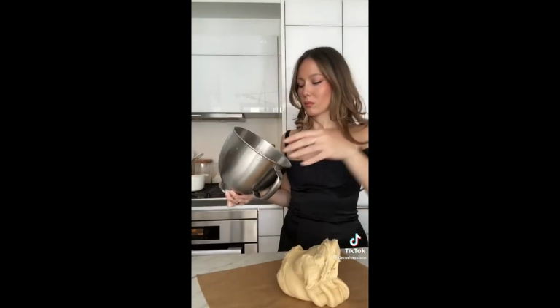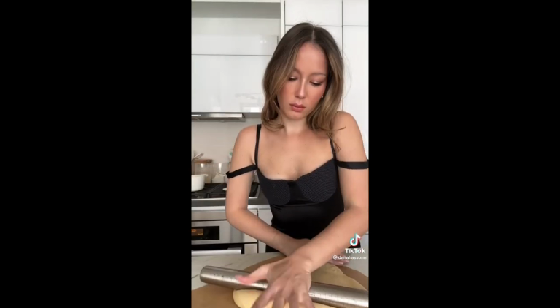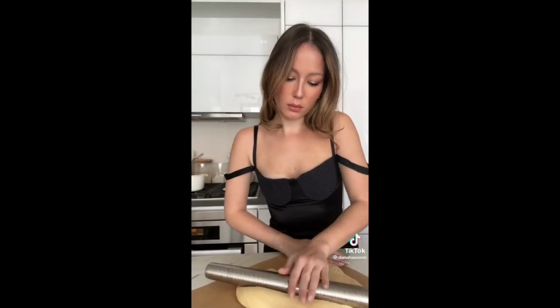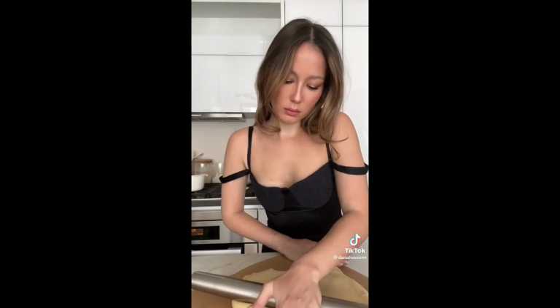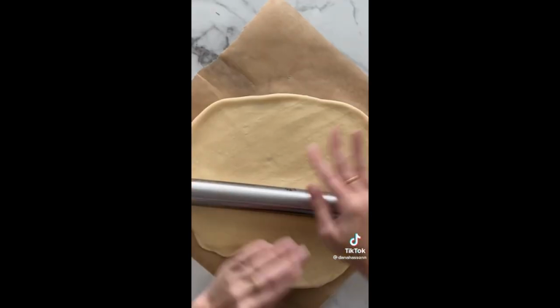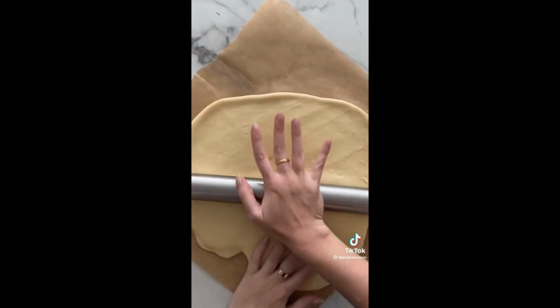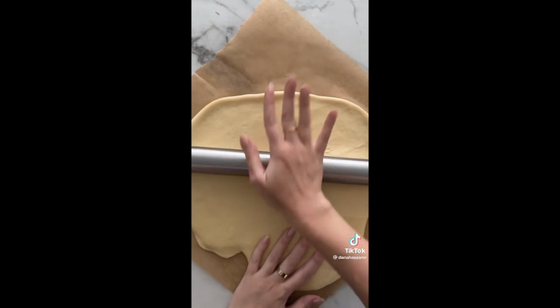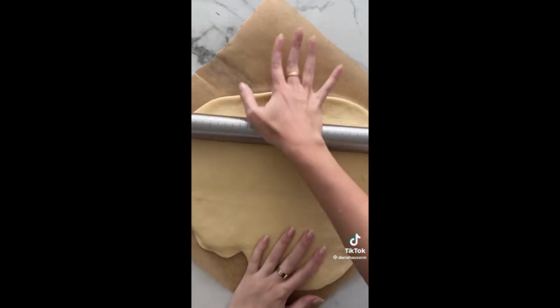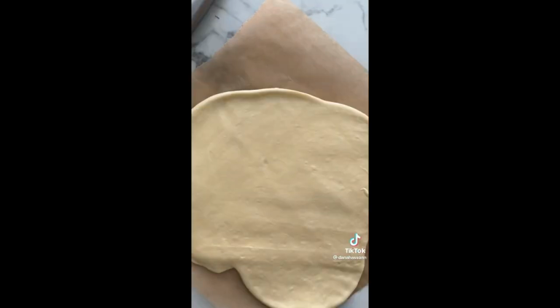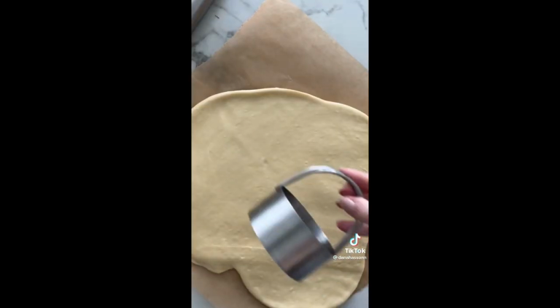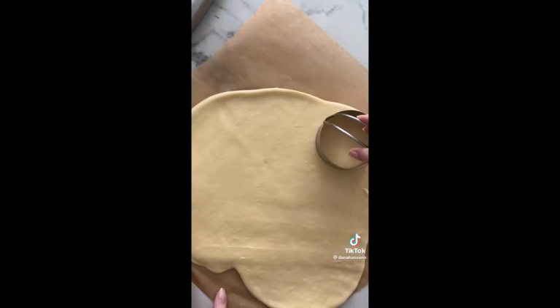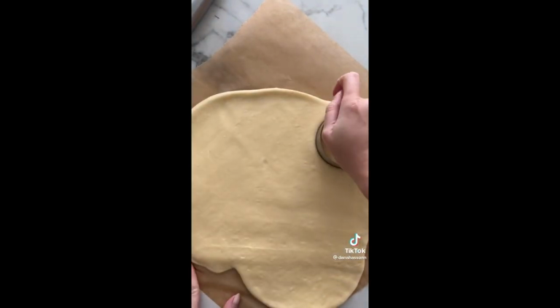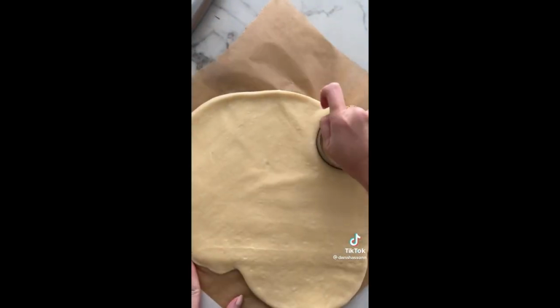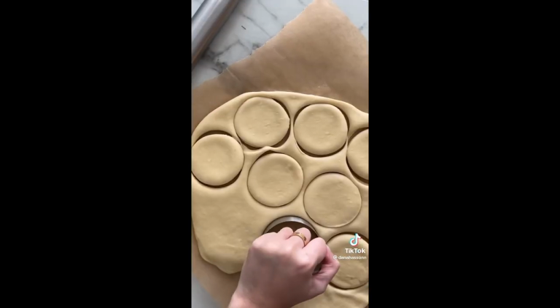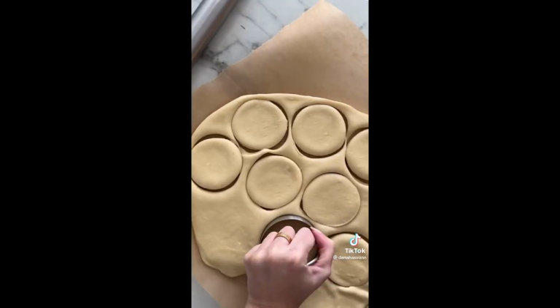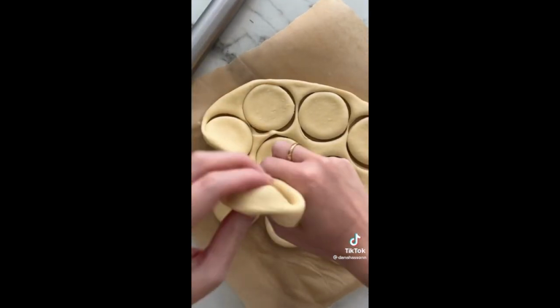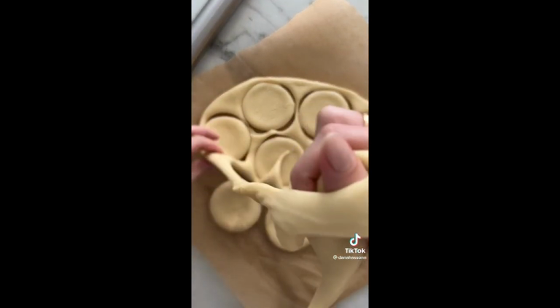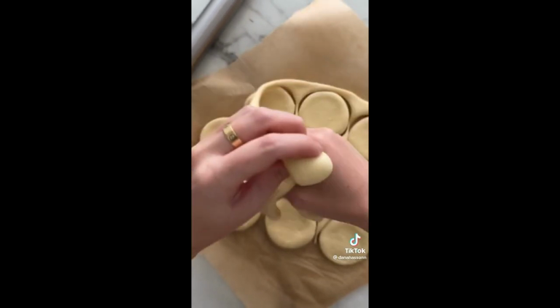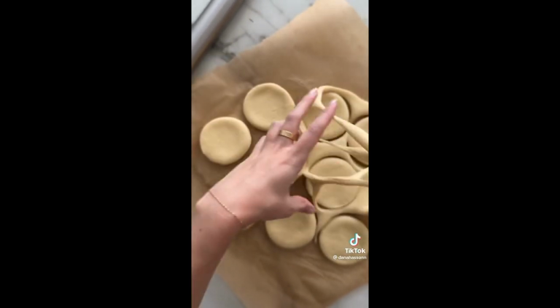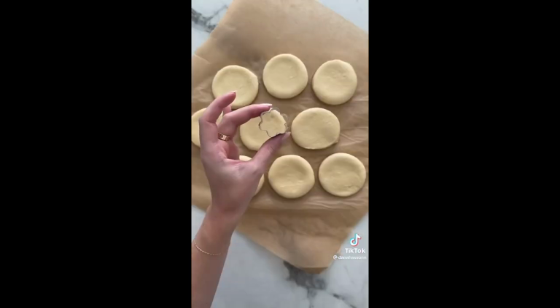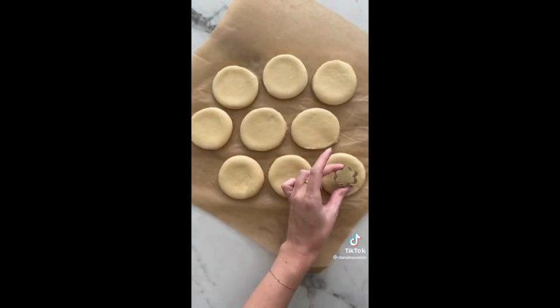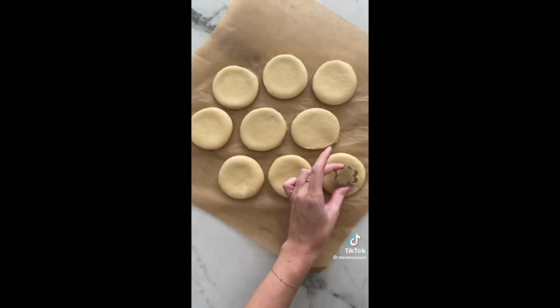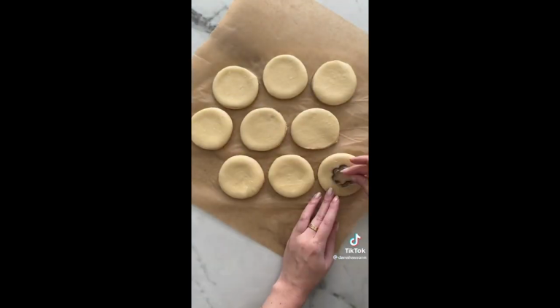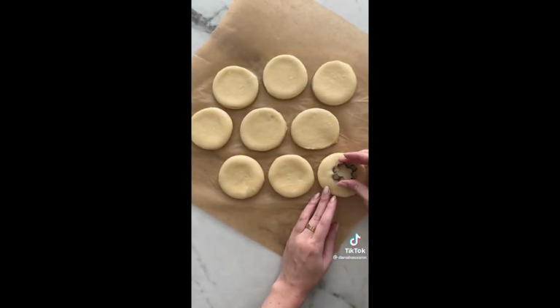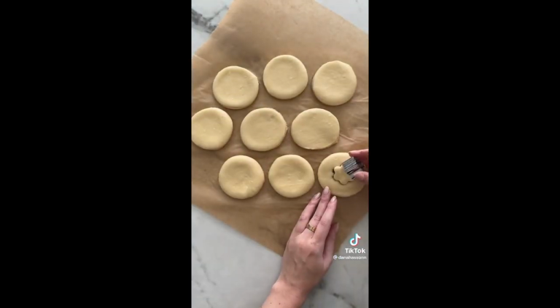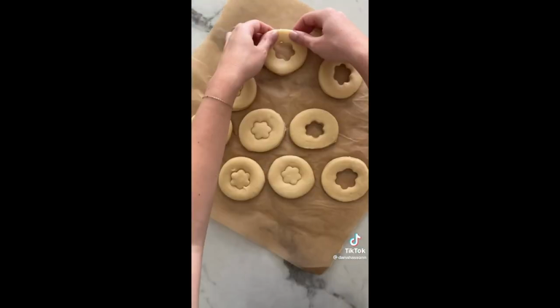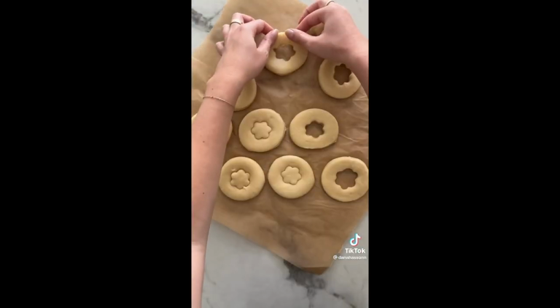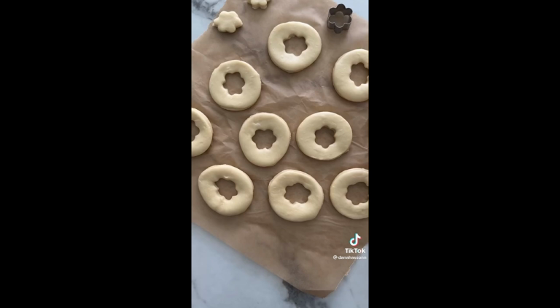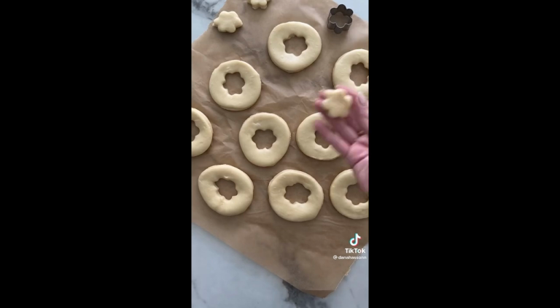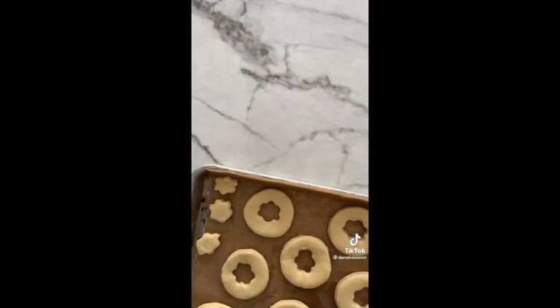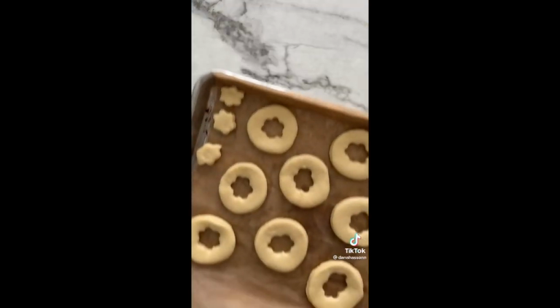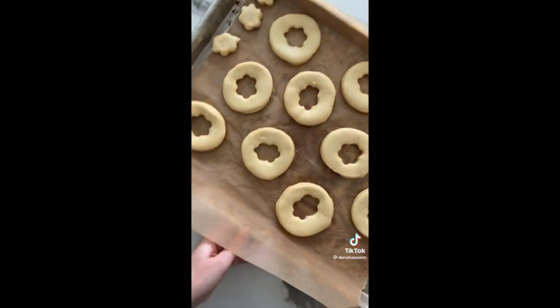The dough should look smooth and it's time to roll it out as thin as you can get it. Take a circular cutter to cut out shapes, and save the scraps for later.